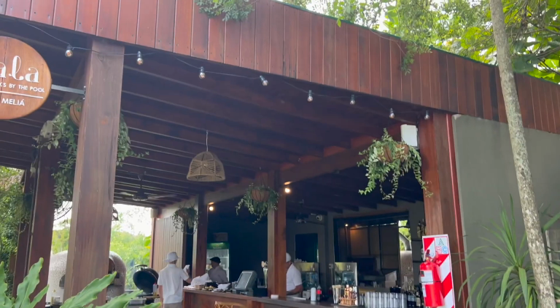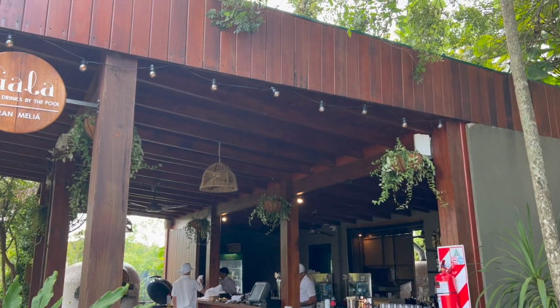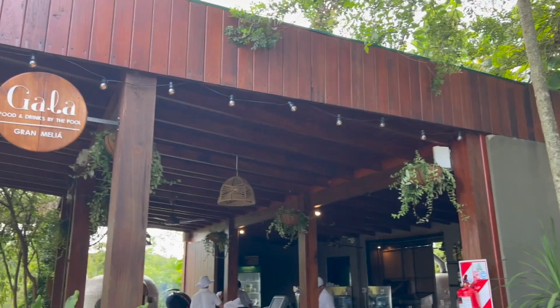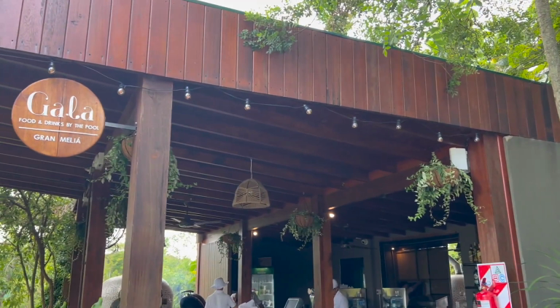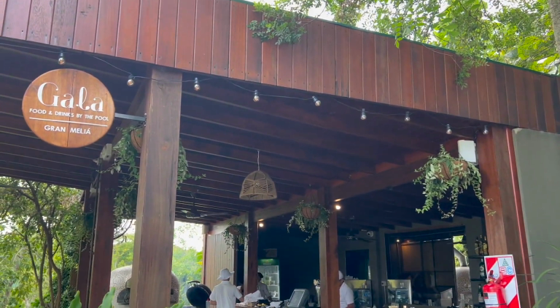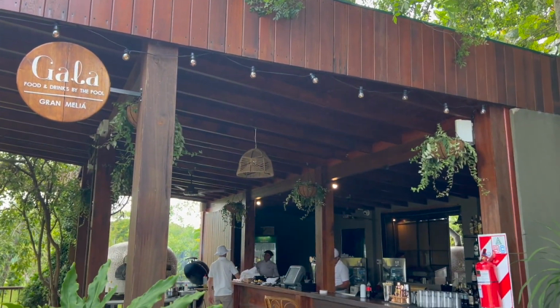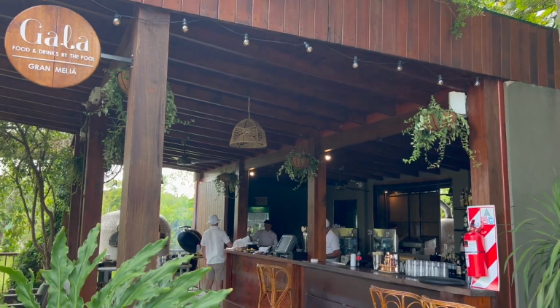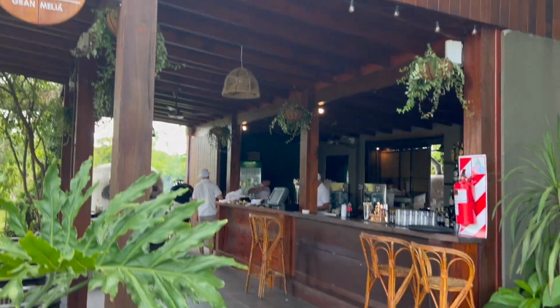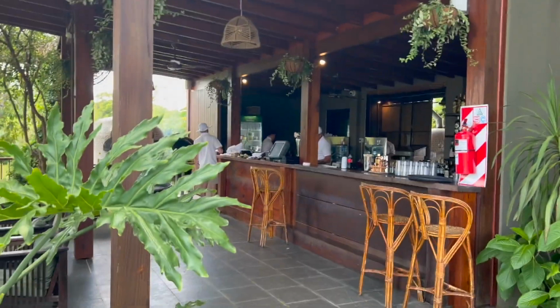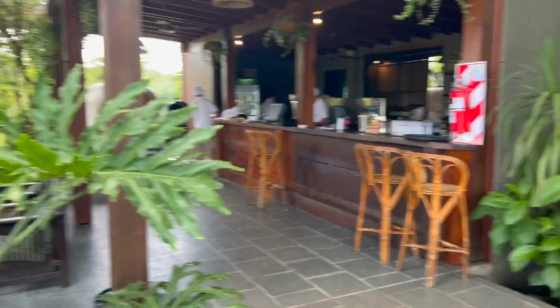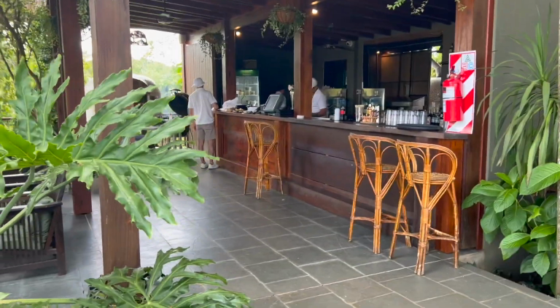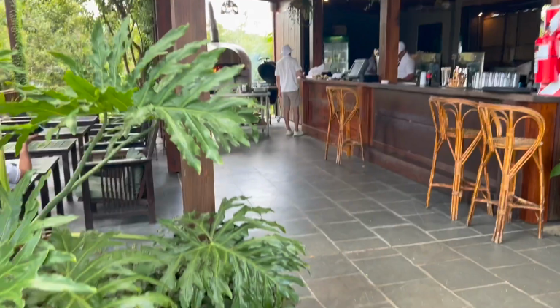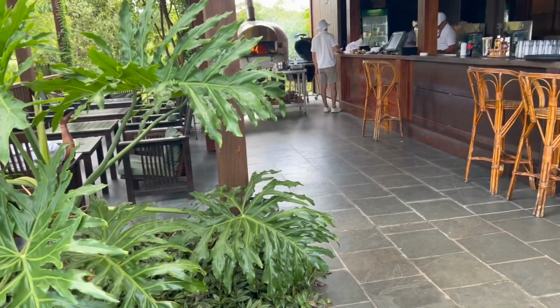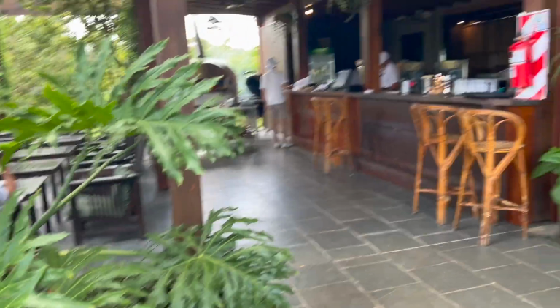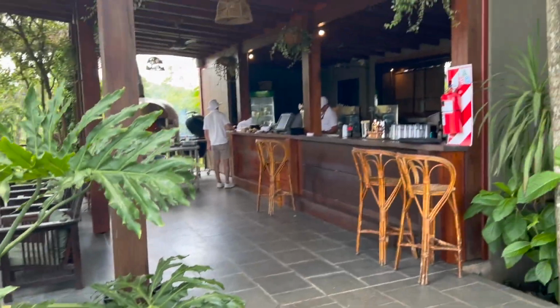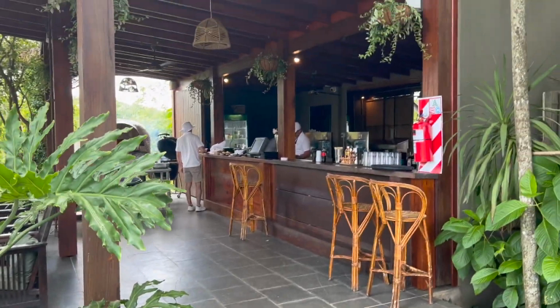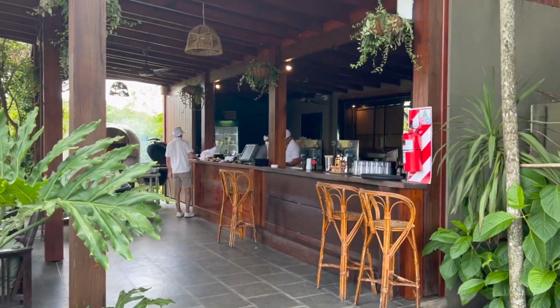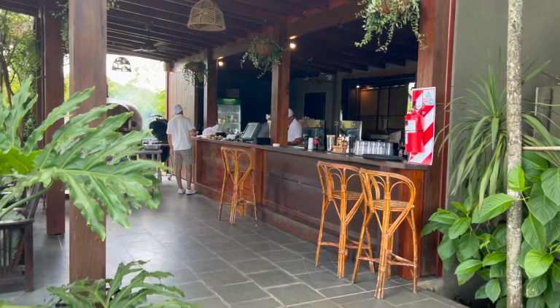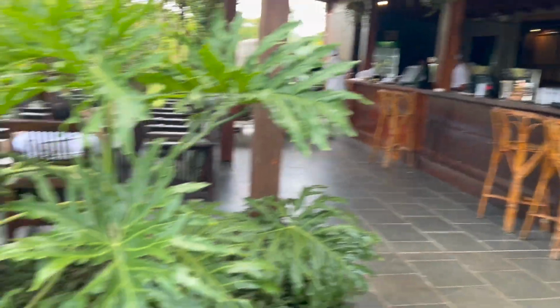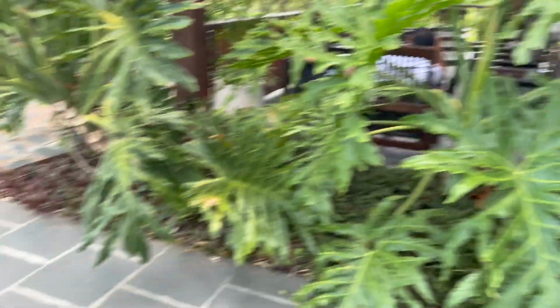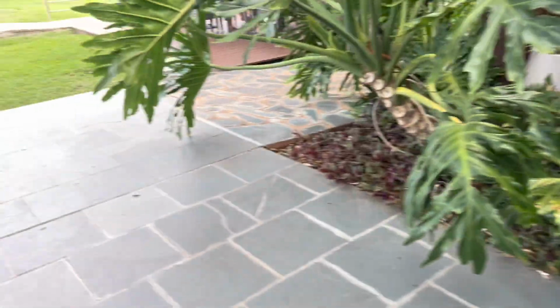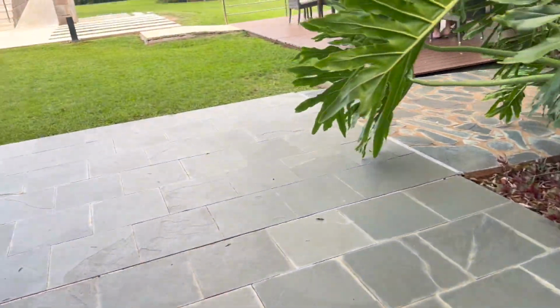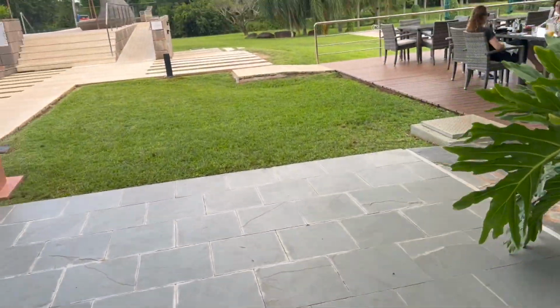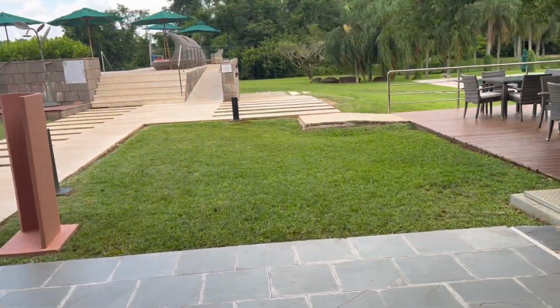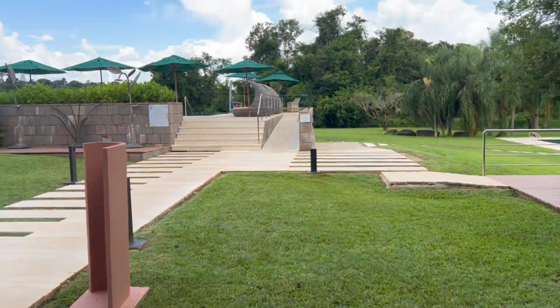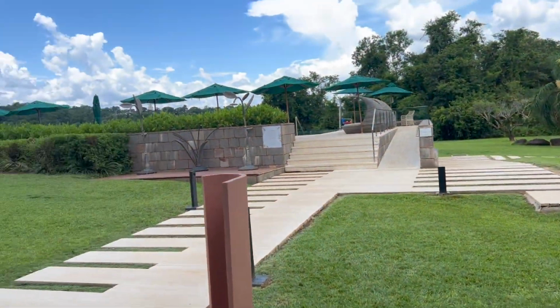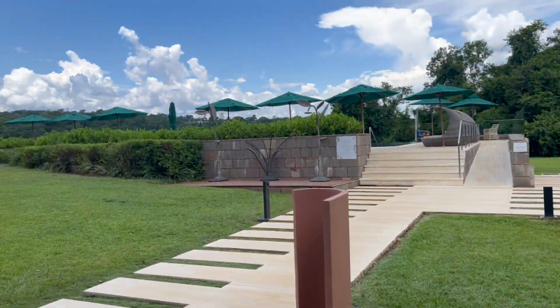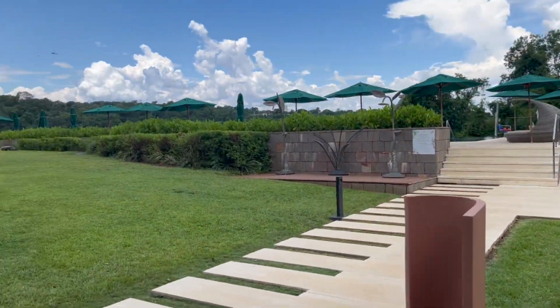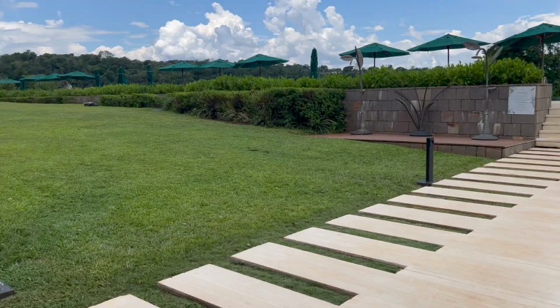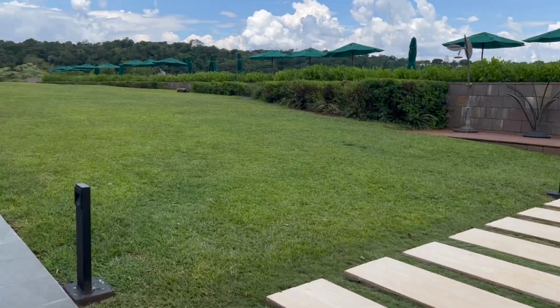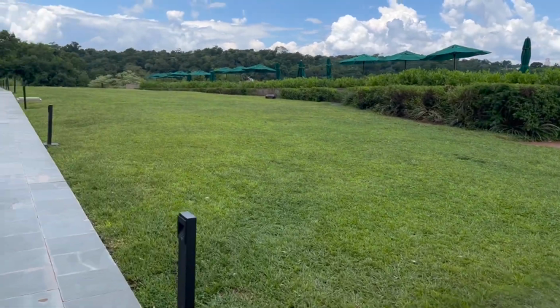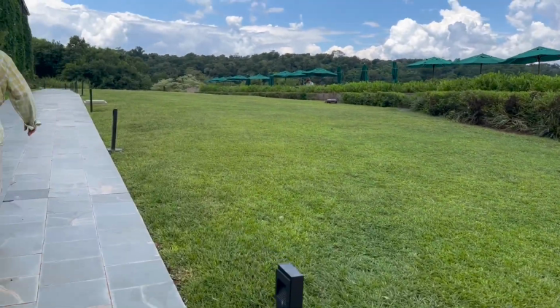Now let's make our way outdoors. You'll notice Gialla, which is a poolside bar area. I ordered lunch here, and the food was fantastic, as was the service. The bar area is pretty cool as well, and it allows for easy access to the pool.